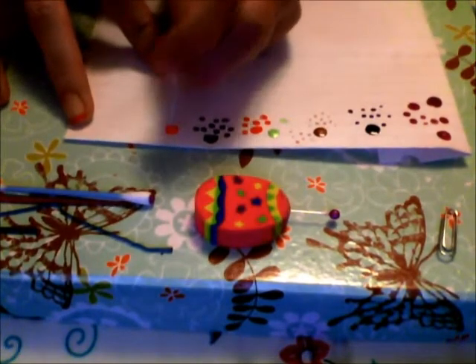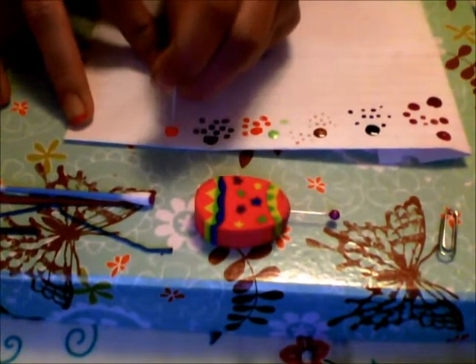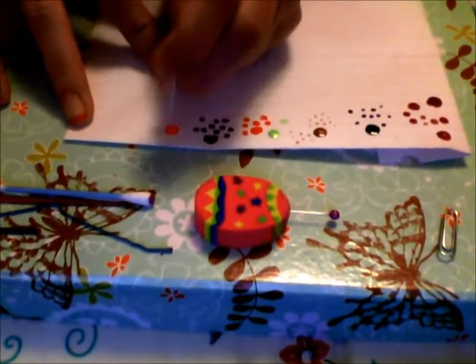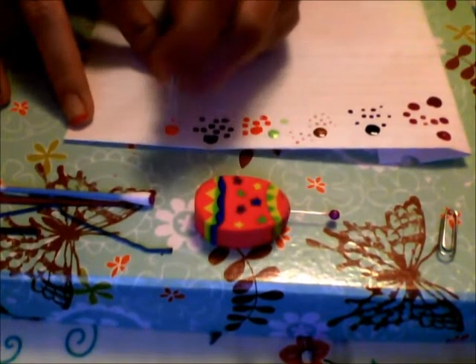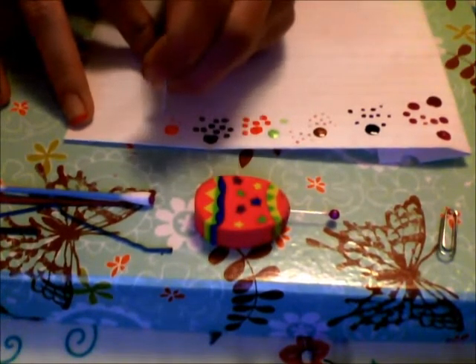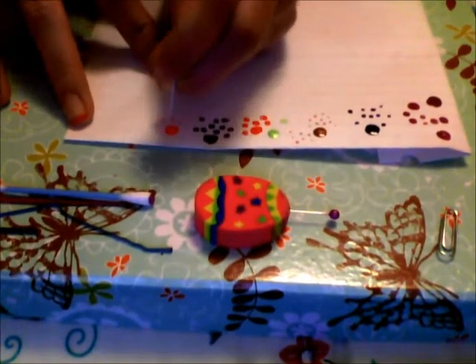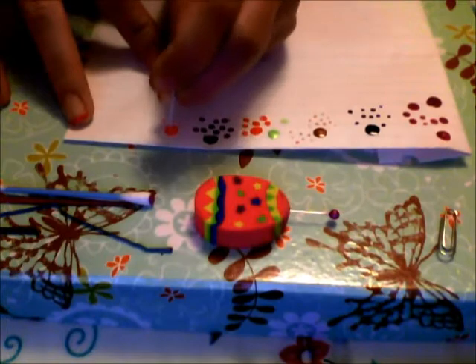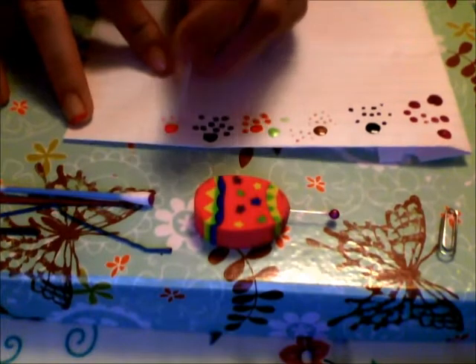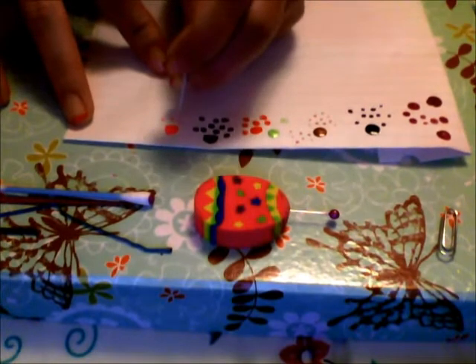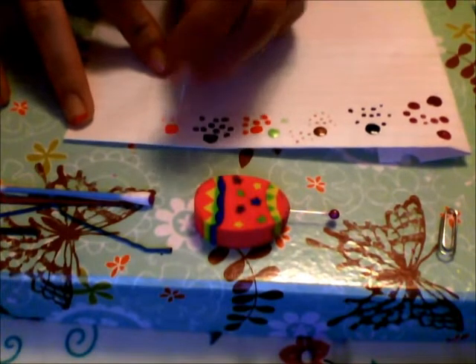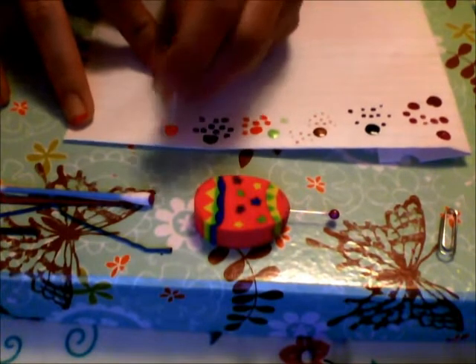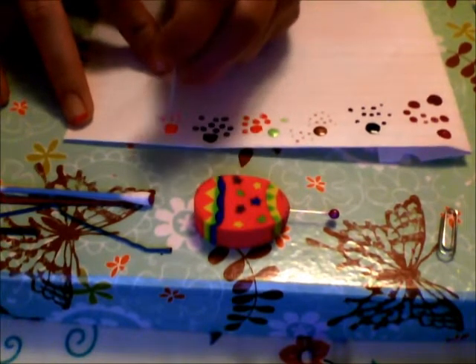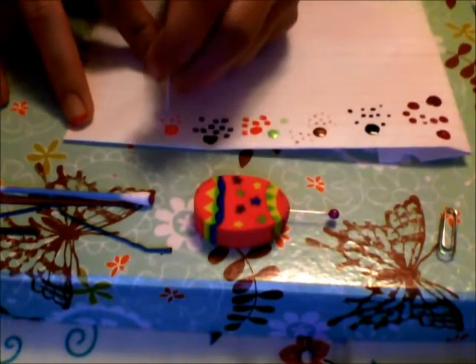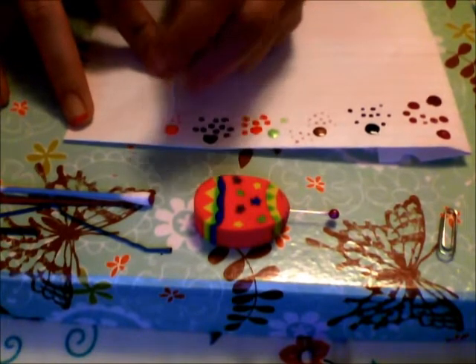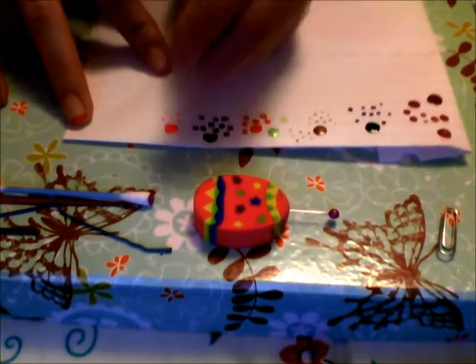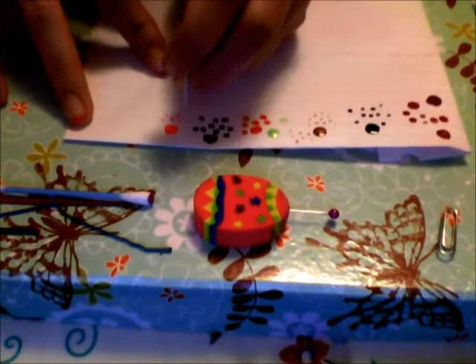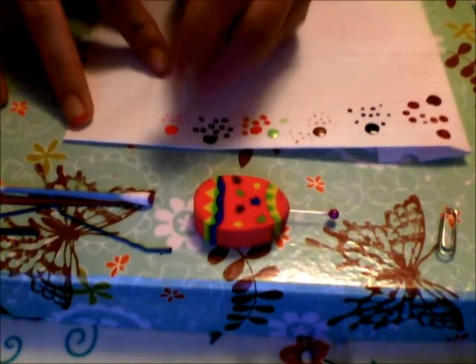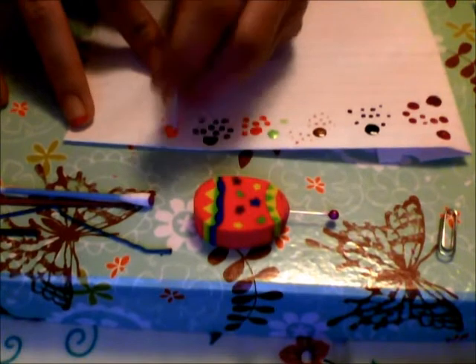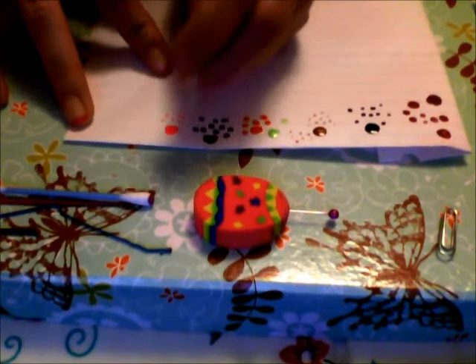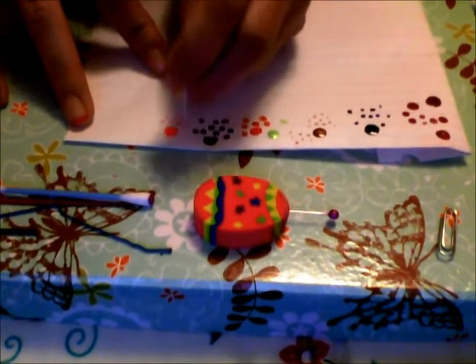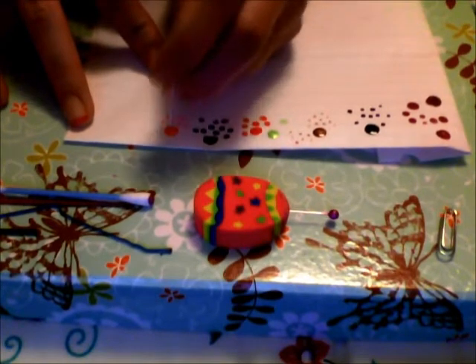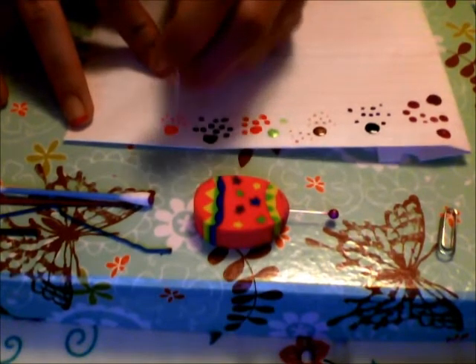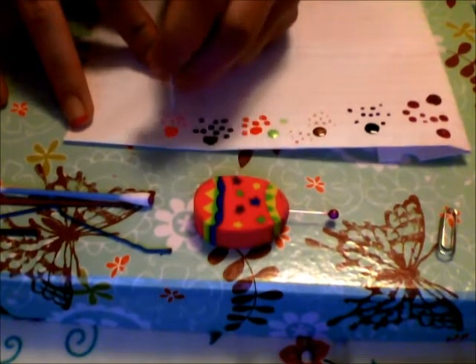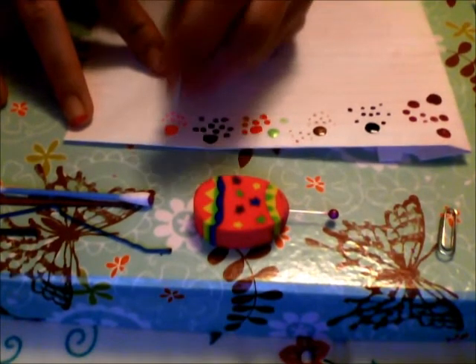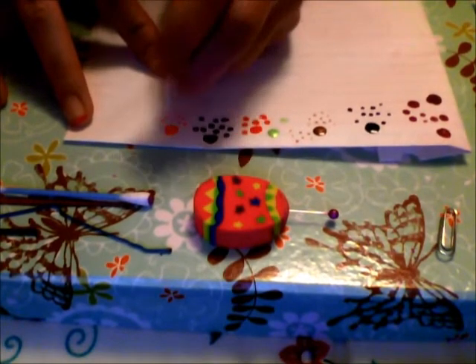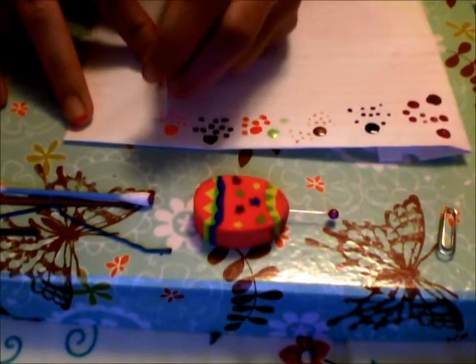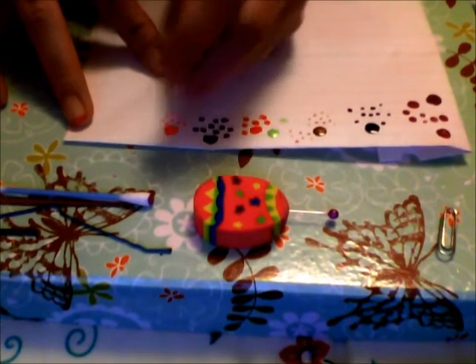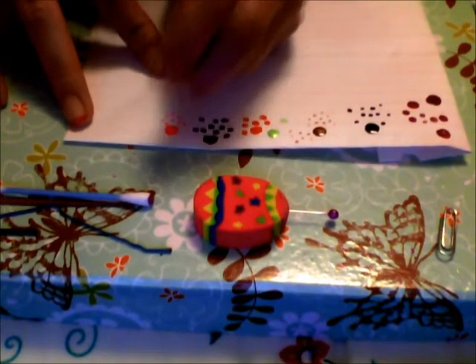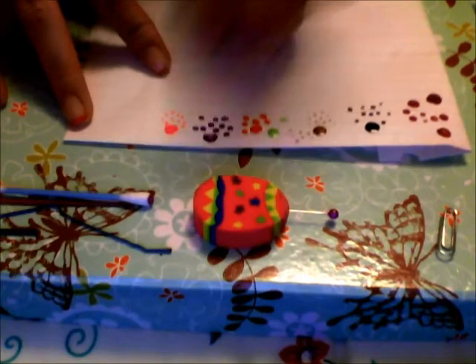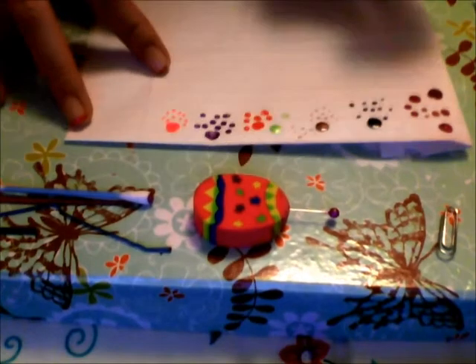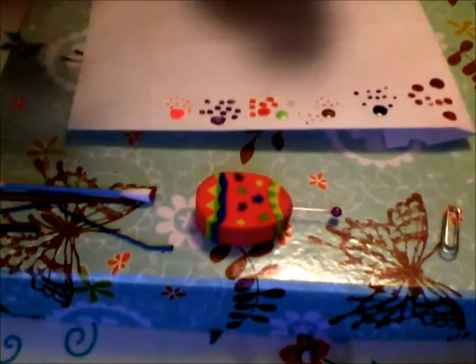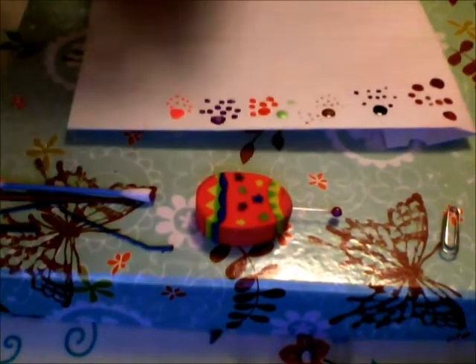And it kind of gives it like the toothpick effect, and depending on the size of it, it's probably going to give a bigger dot. So there — like that.